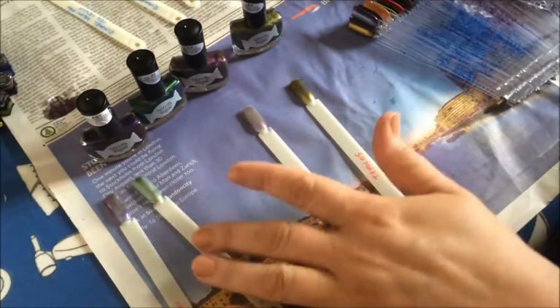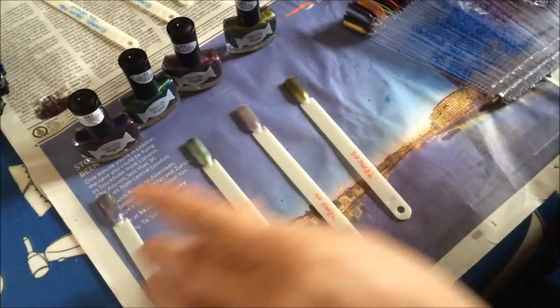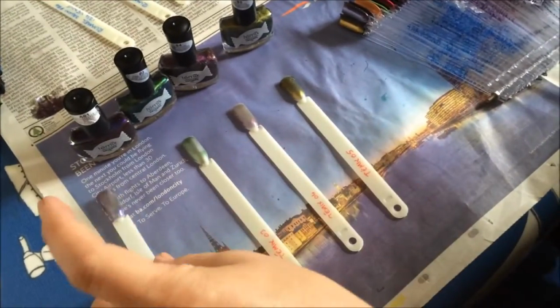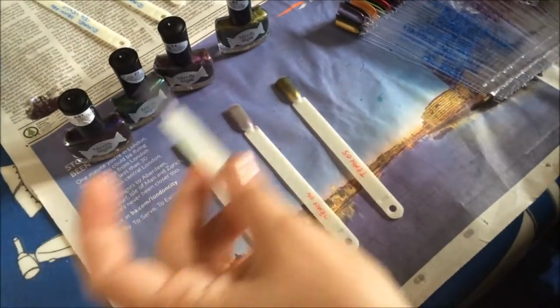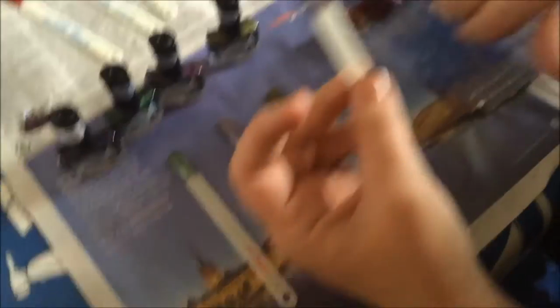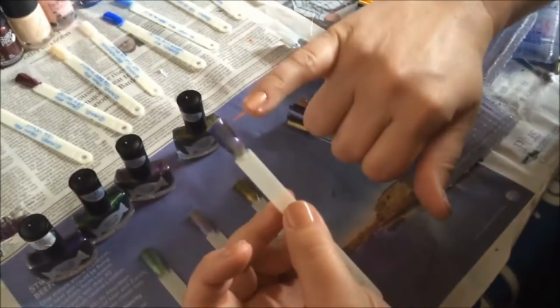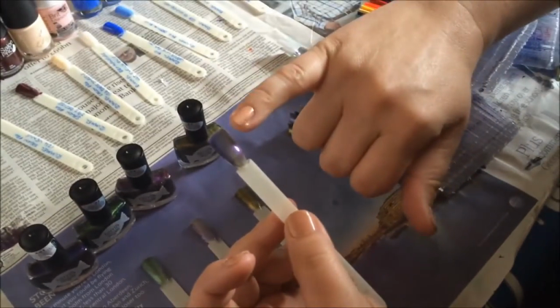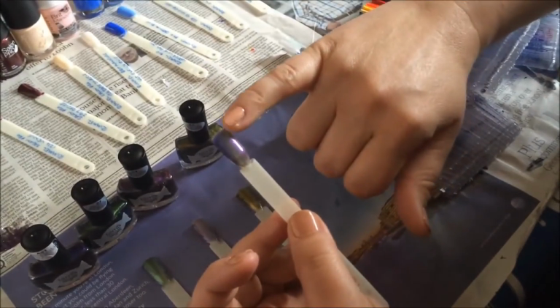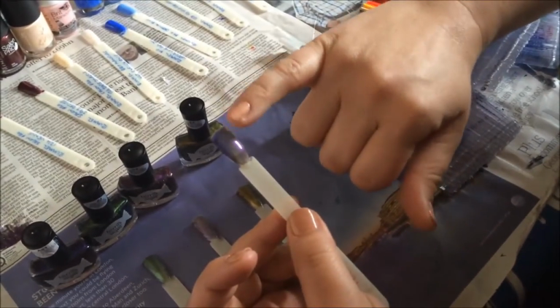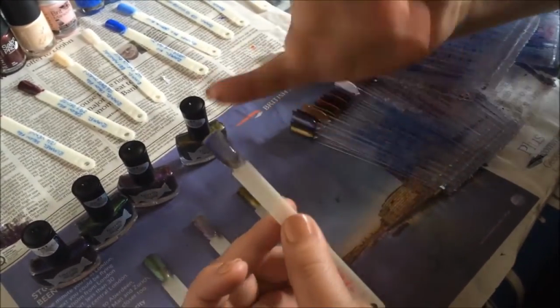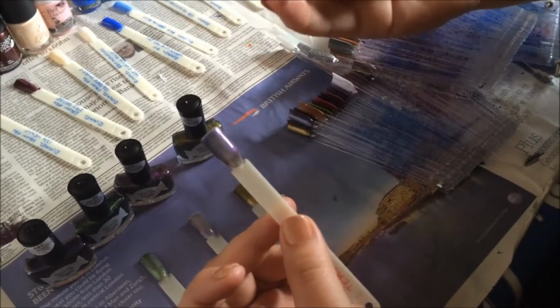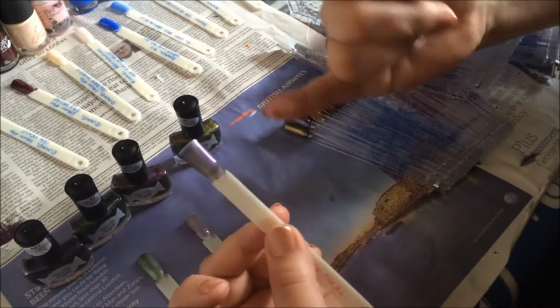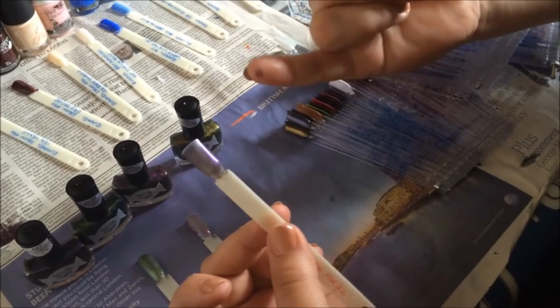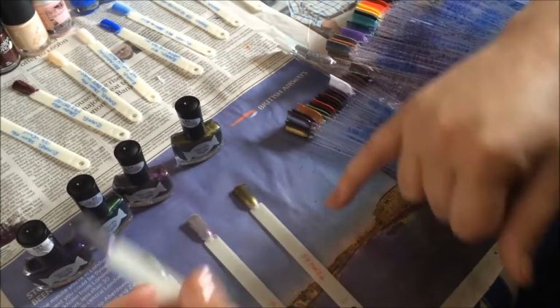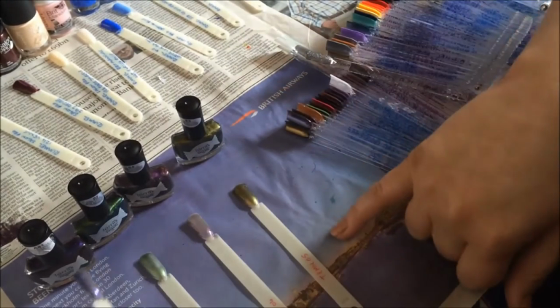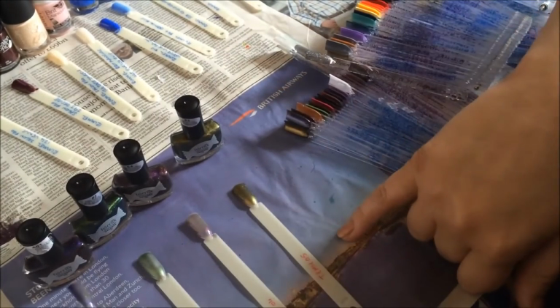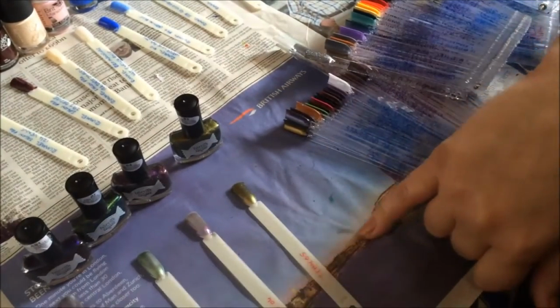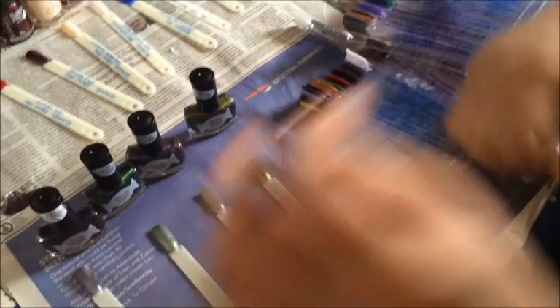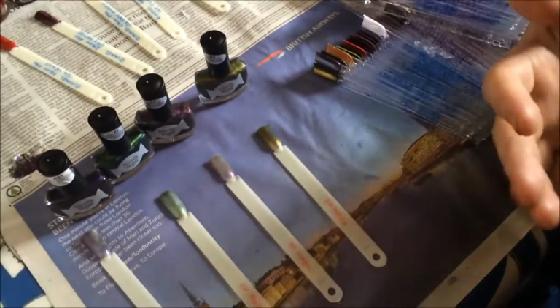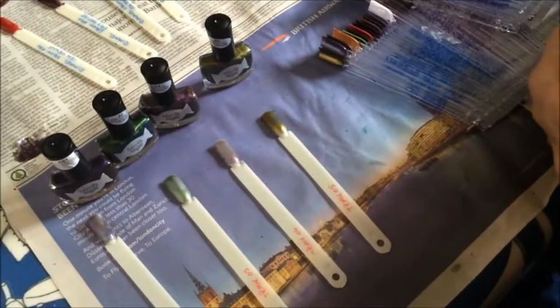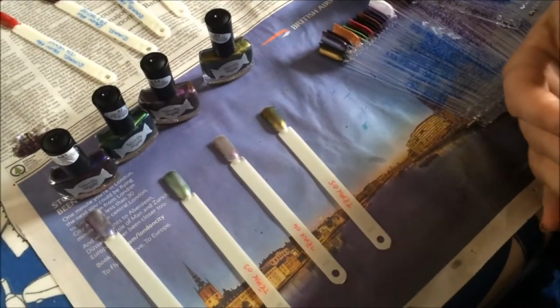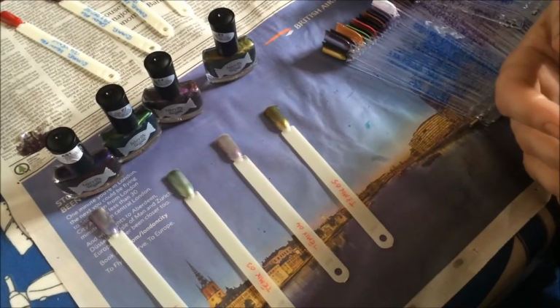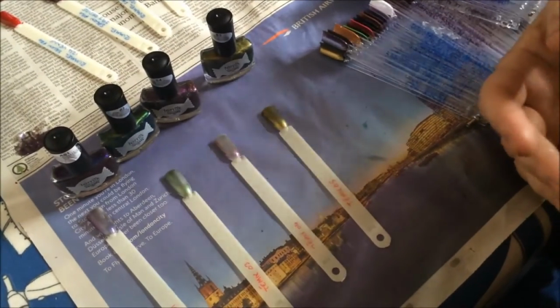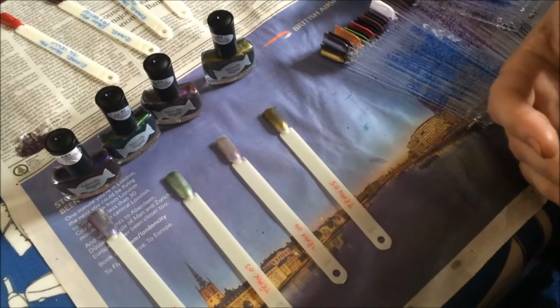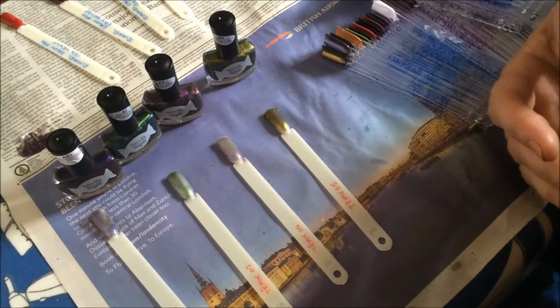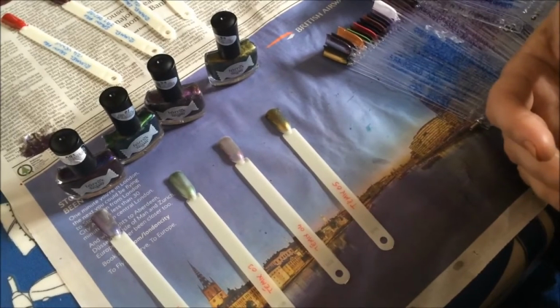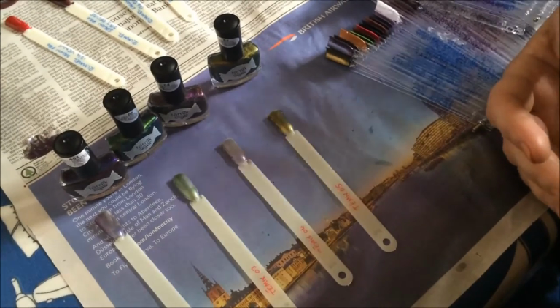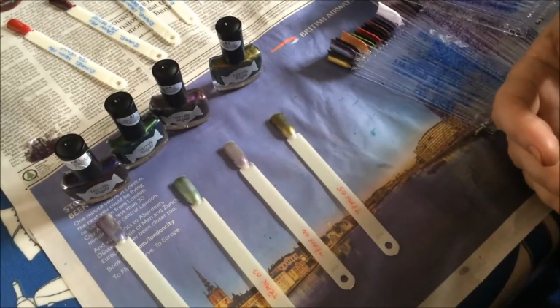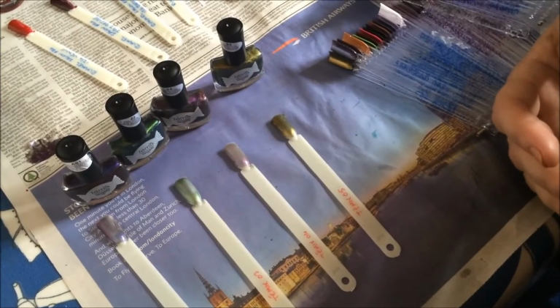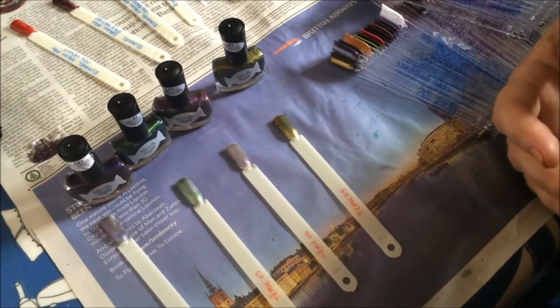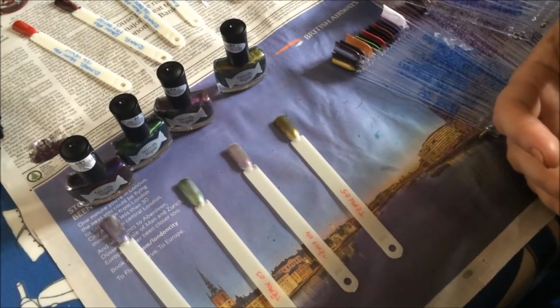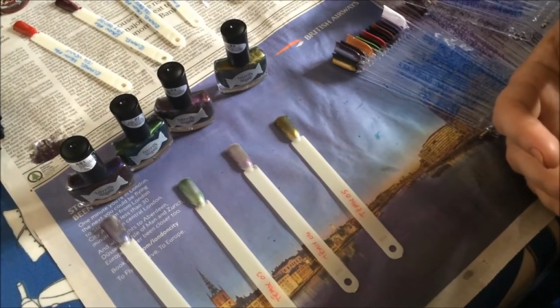That's still wet — I'm going to have to touch it to show you — it just comes straight off. So that's going to be a good half hour before I can even try doing the second coat. I'll do another video to show the second coat but I'm going to have to wait quite a long time first.